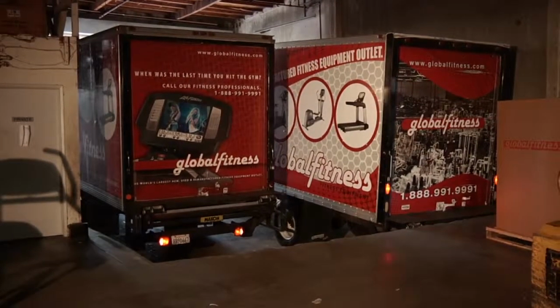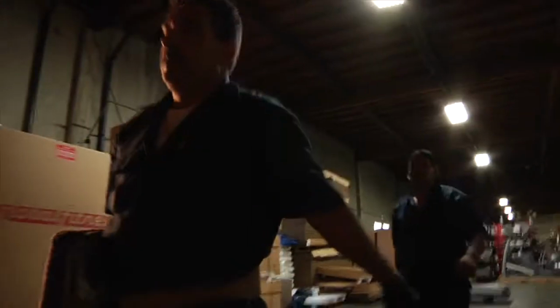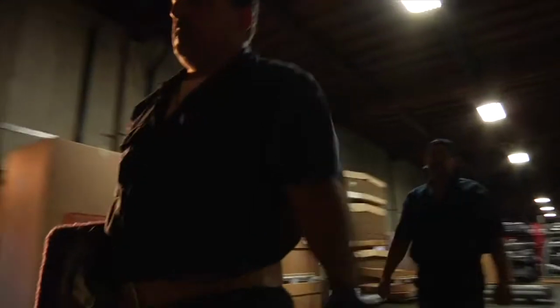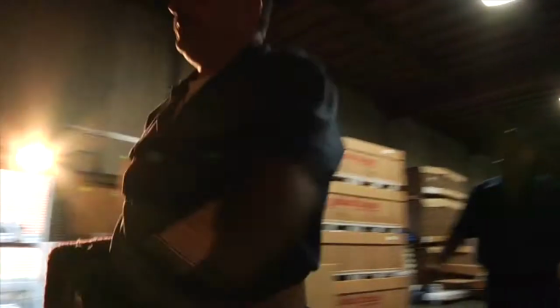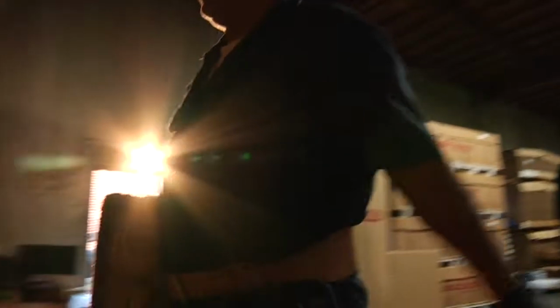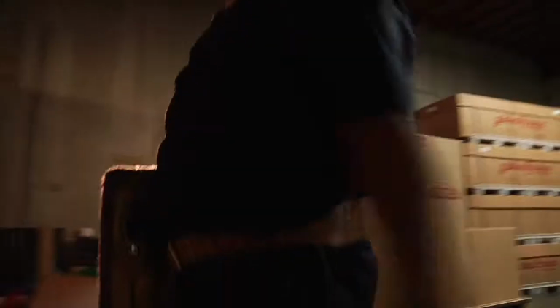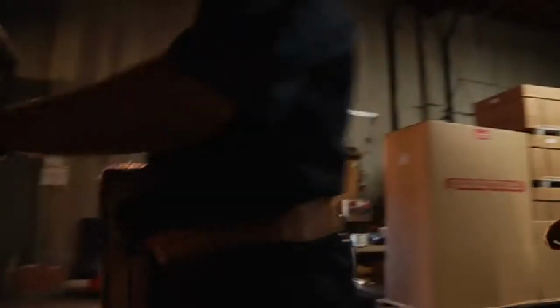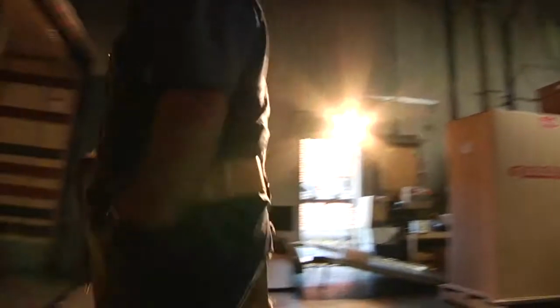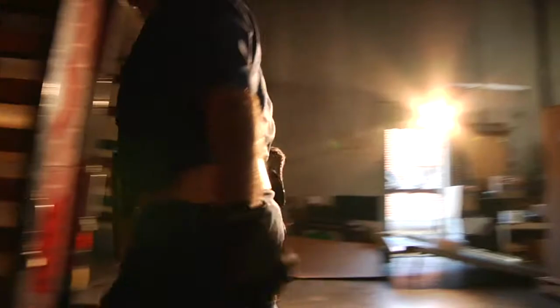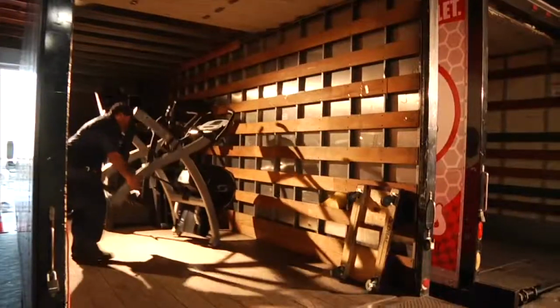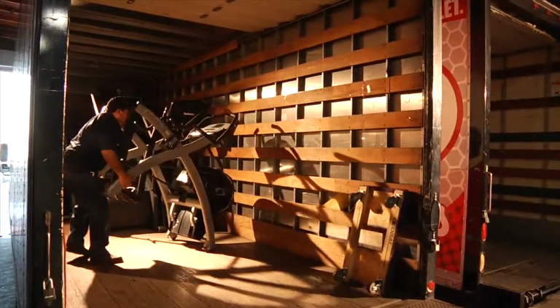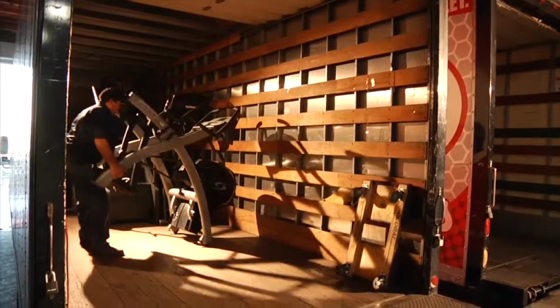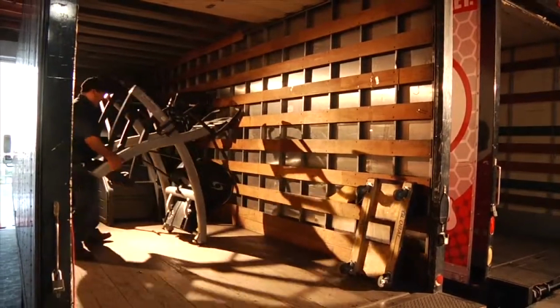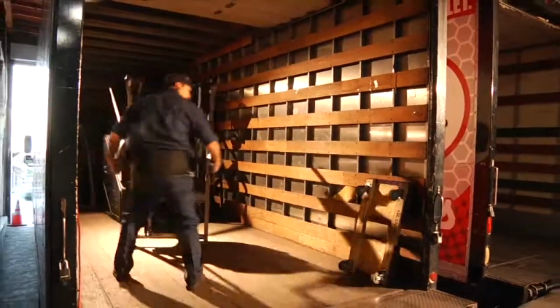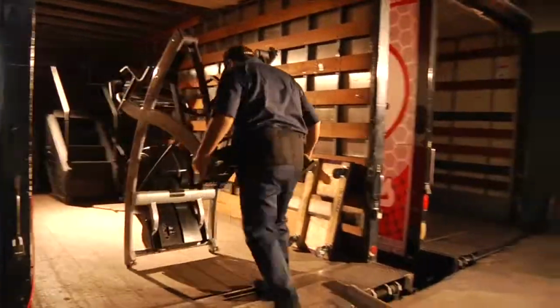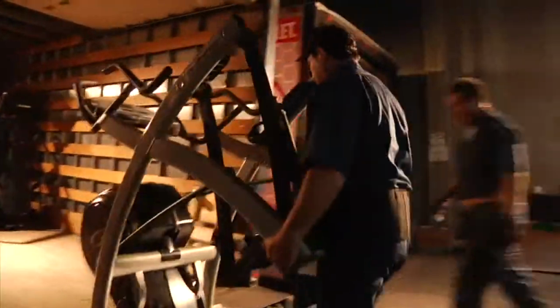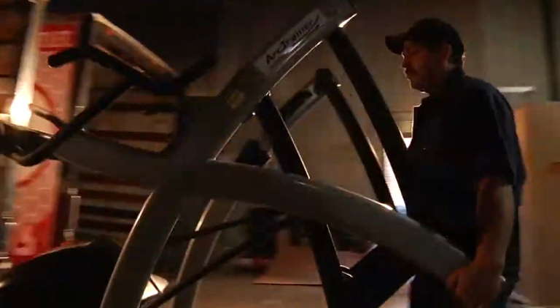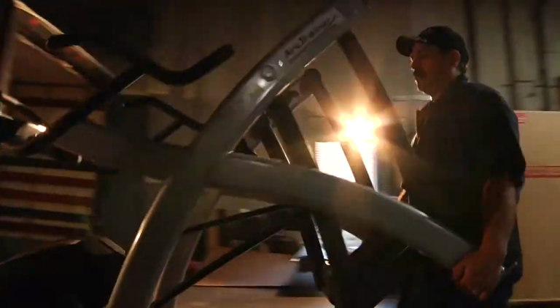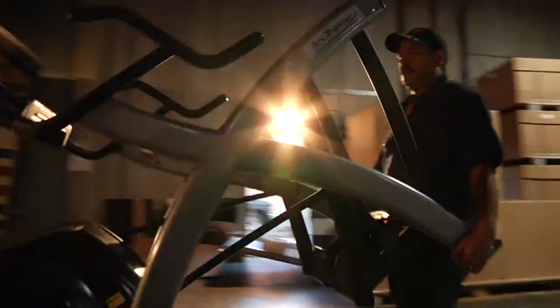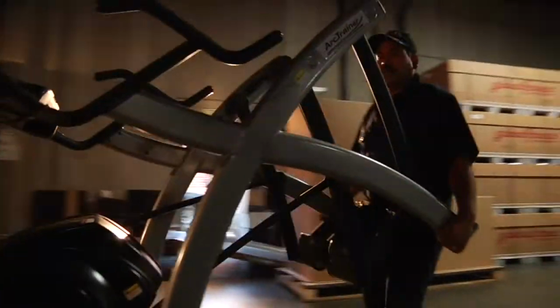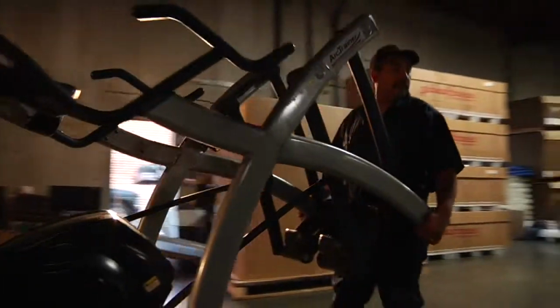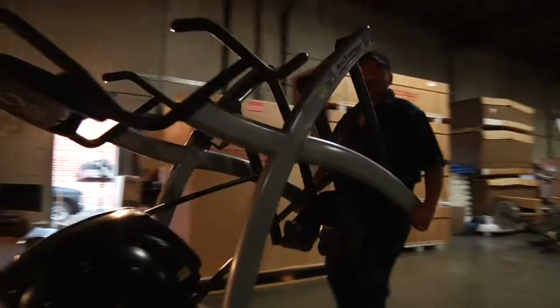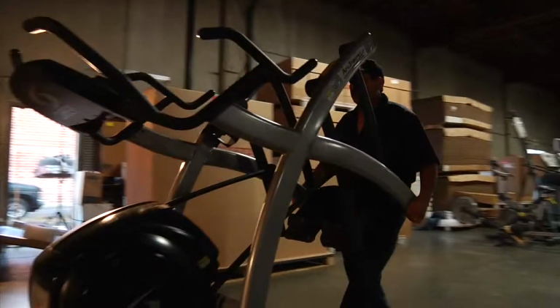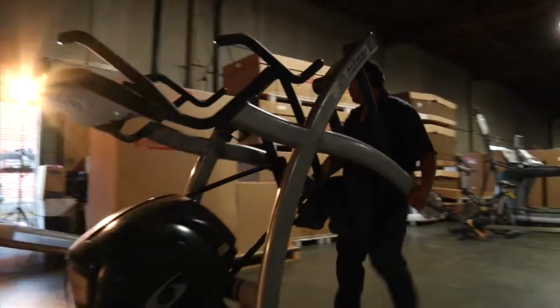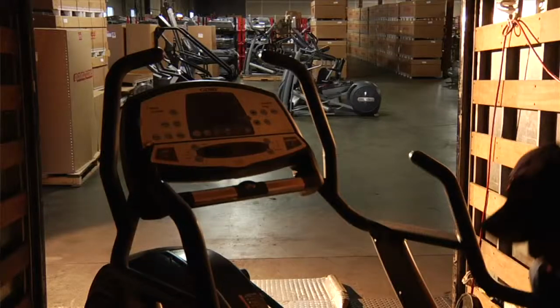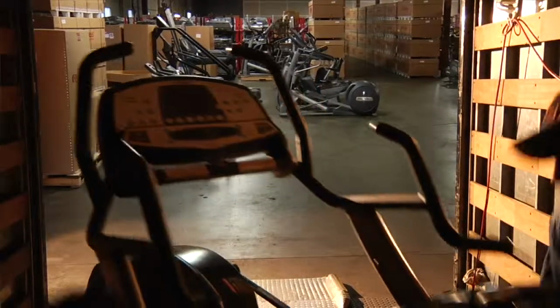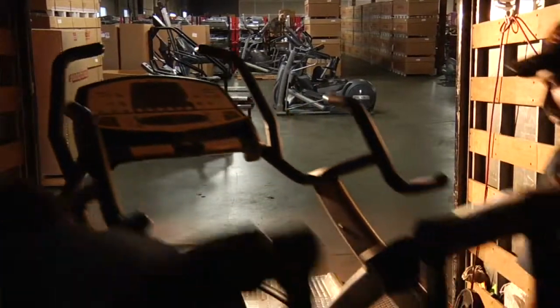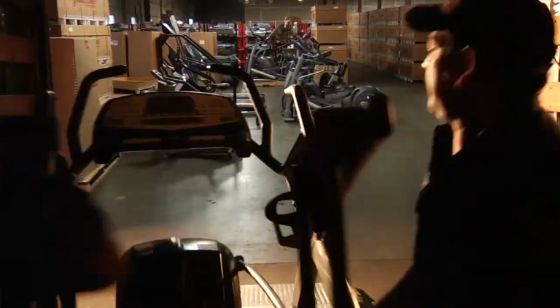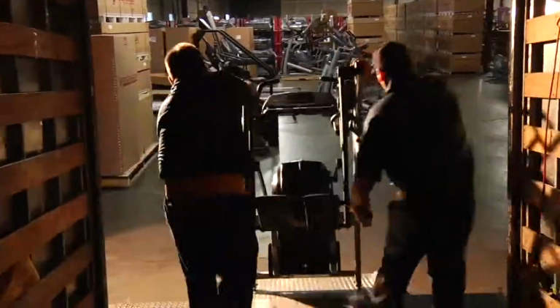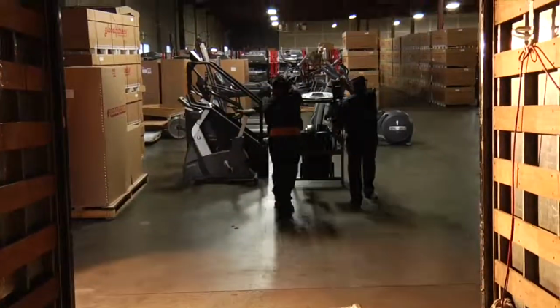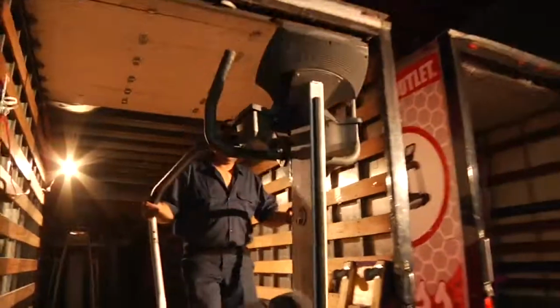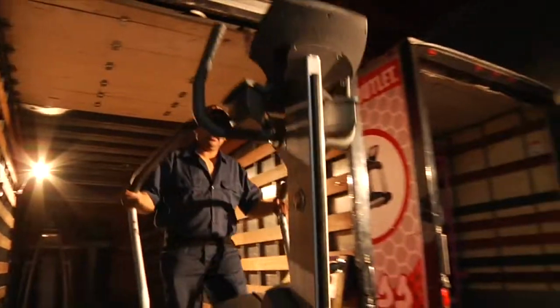Global Fitness is the world's largest wholesaler of pre-owned, refurbished, and remanufactured fitness equipment. Each year, we acquire thousands of pre-owned machines from facilities nationwide and worldwide.